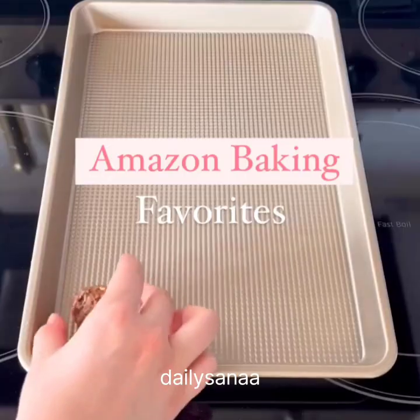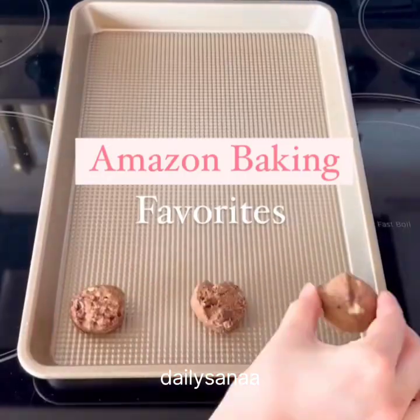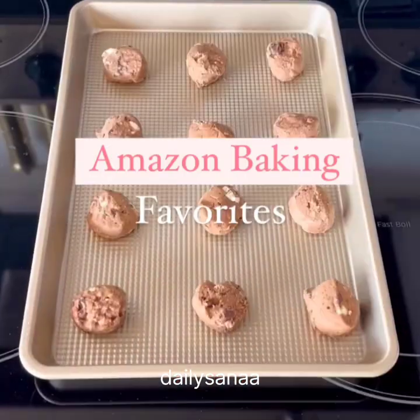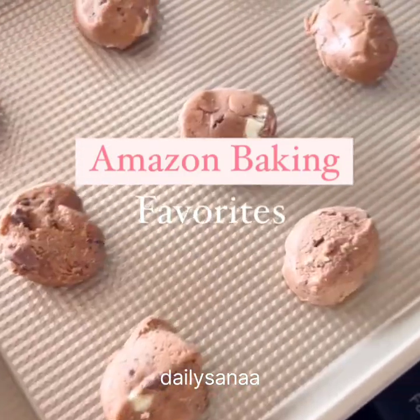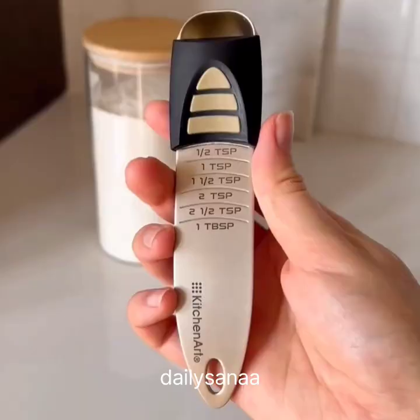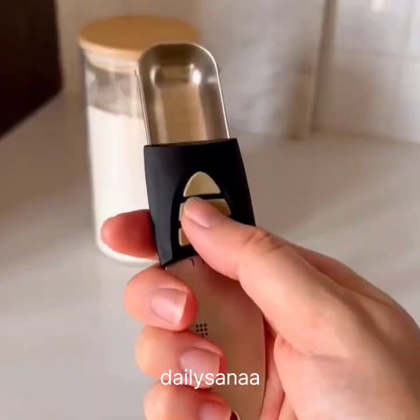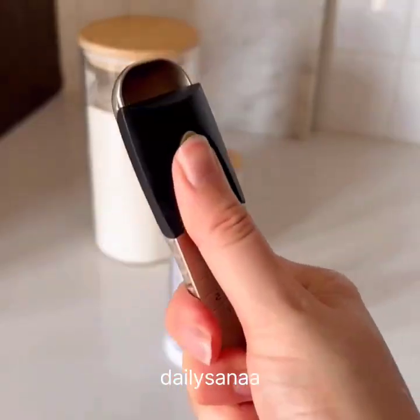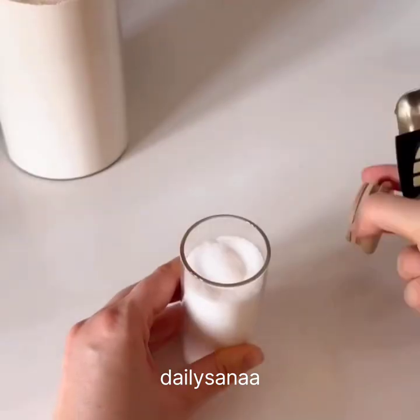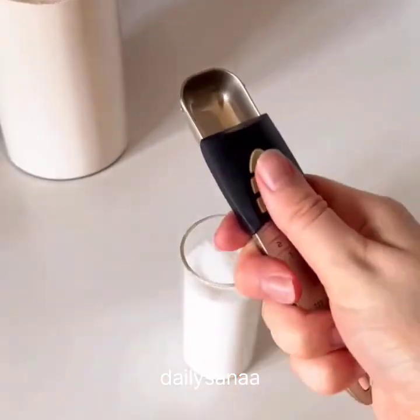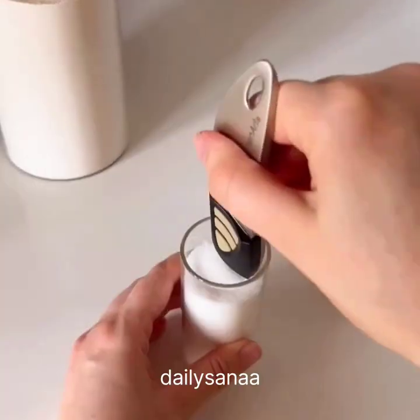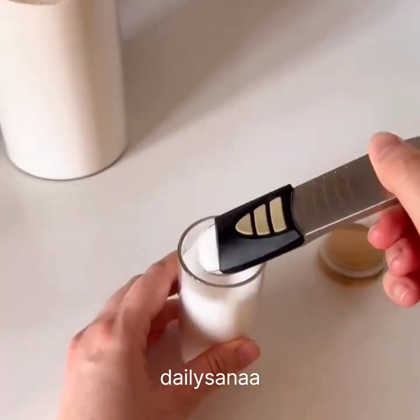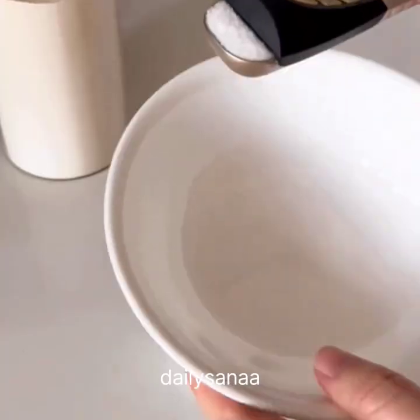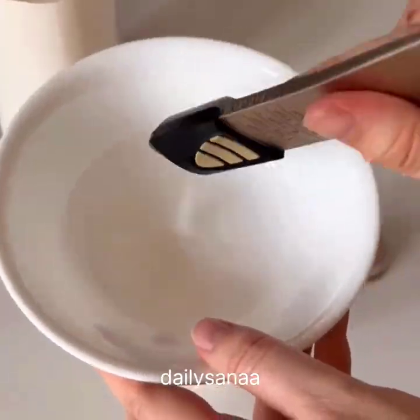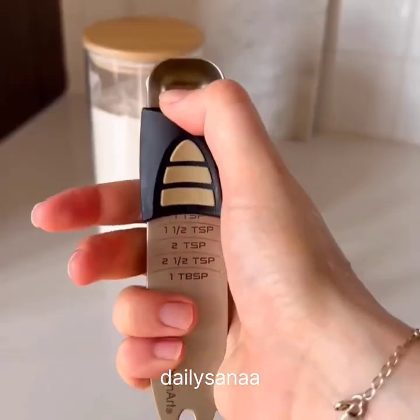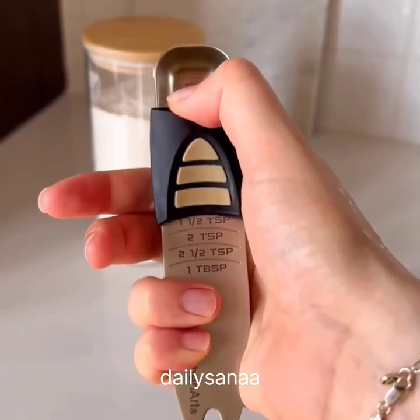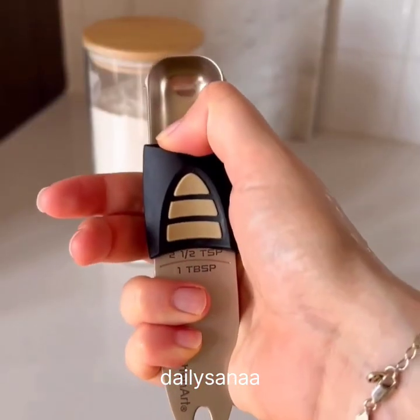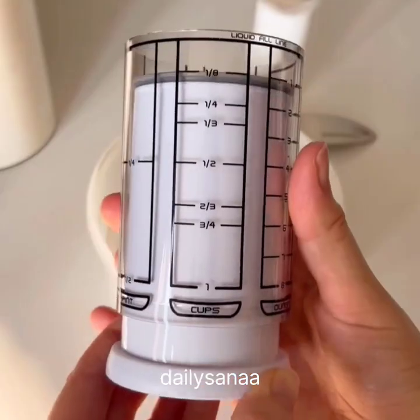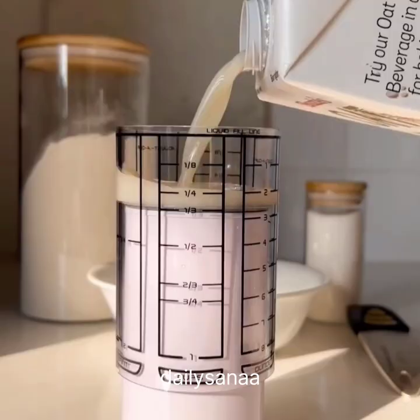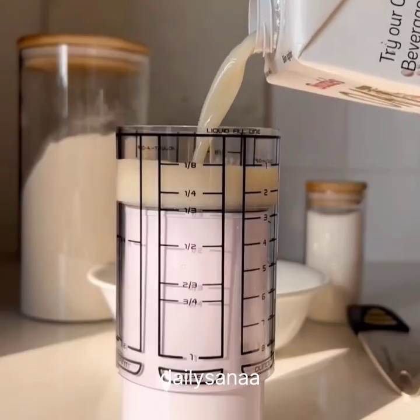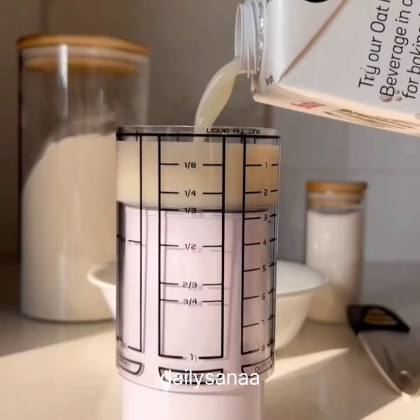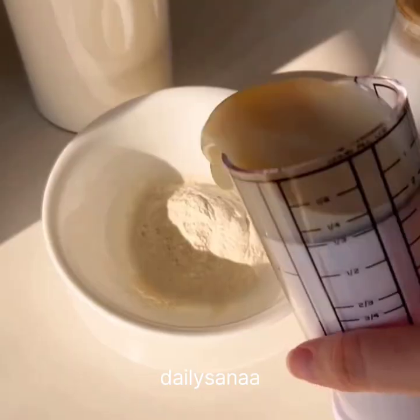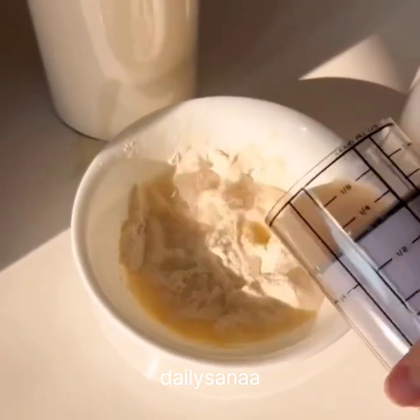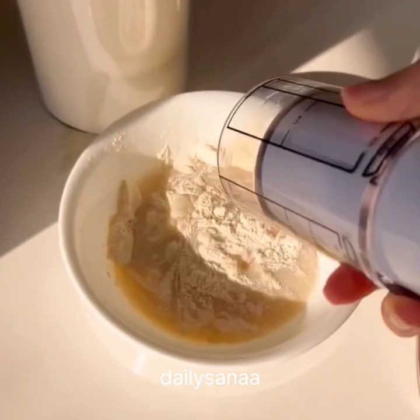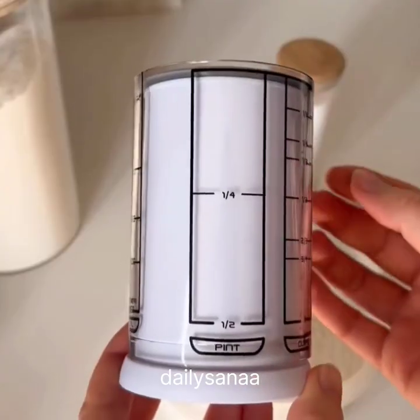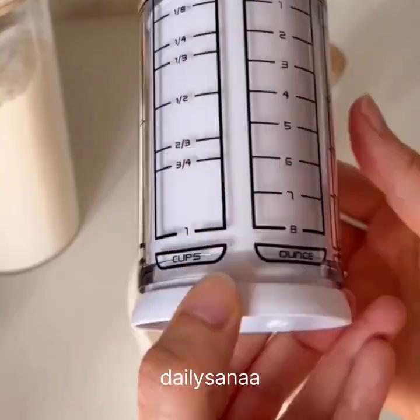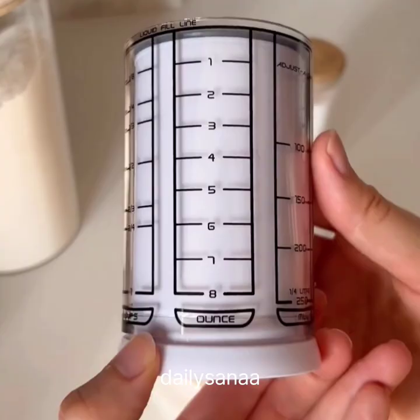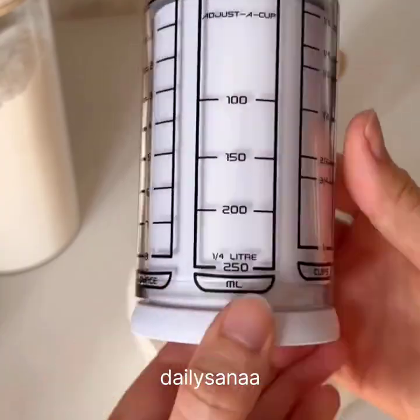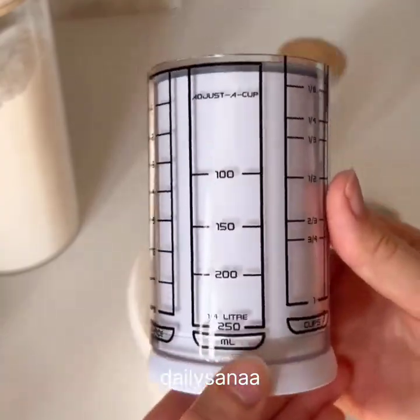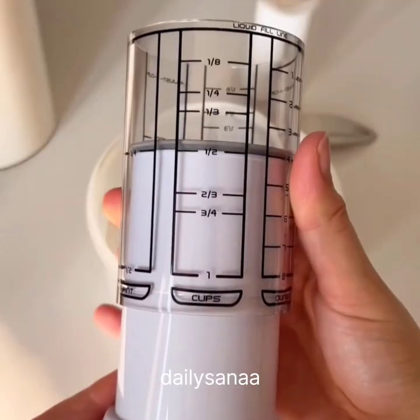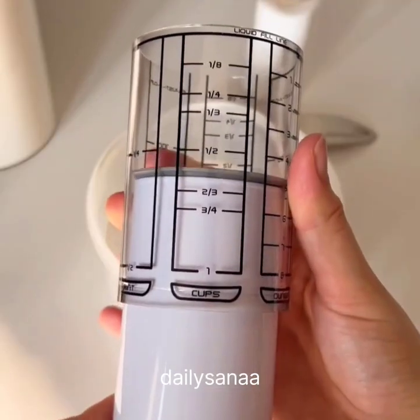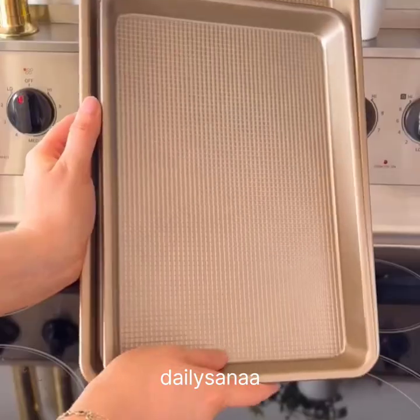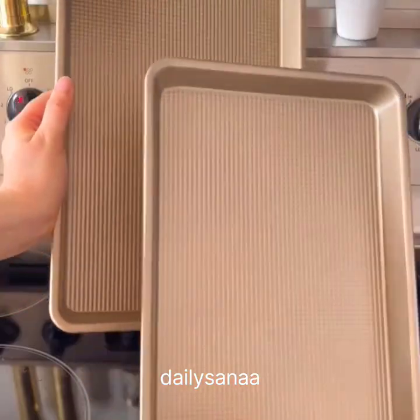Amazon Baking Favorites. This adjustable tool can measure all the way from half a teaspoon to a tablespoon. Second is this all-in-one measuring cup that also measures in pints, ounces, and milliliters. And these baking pans.